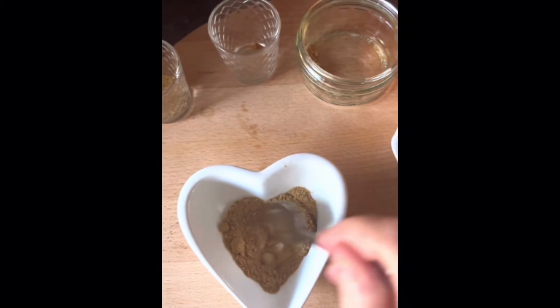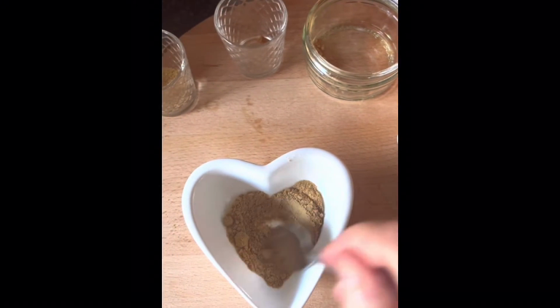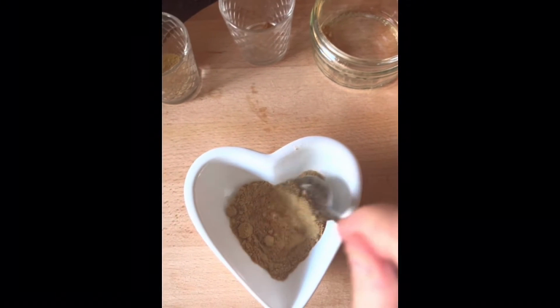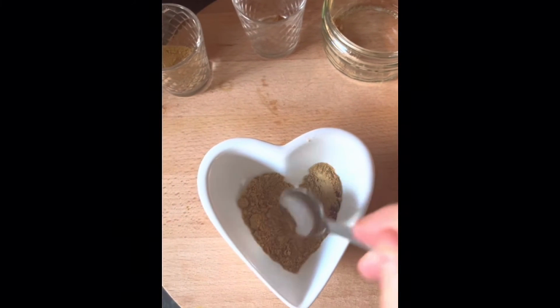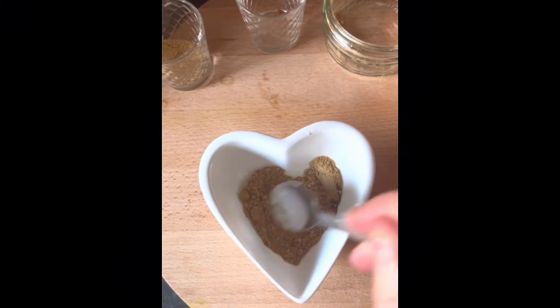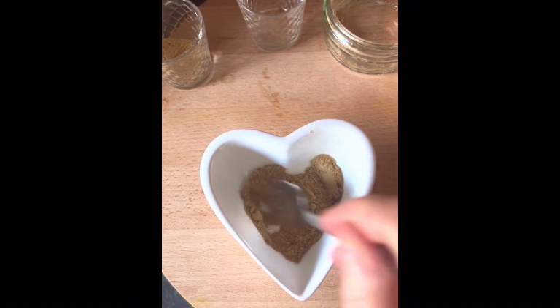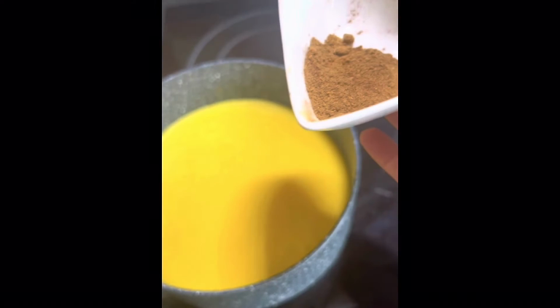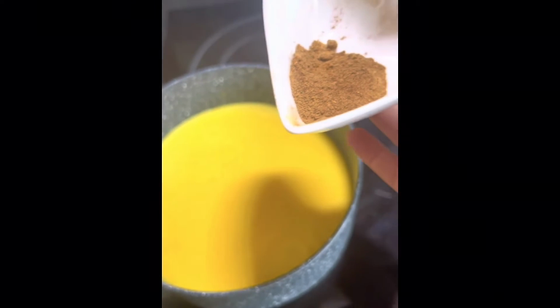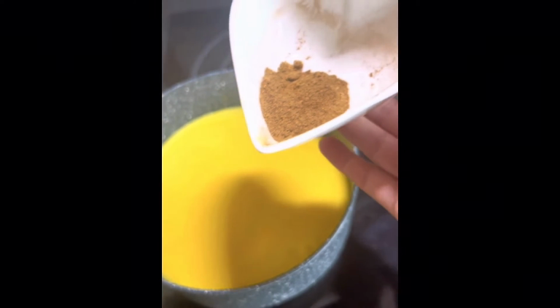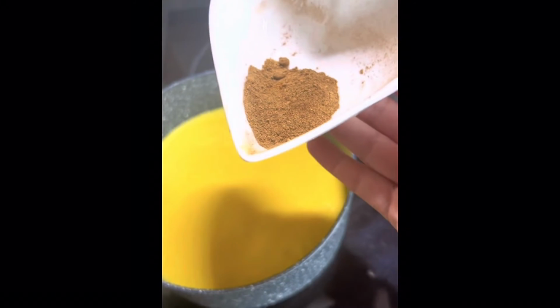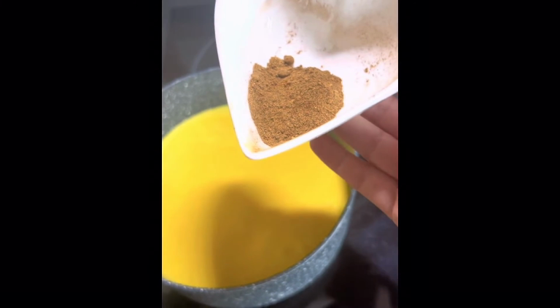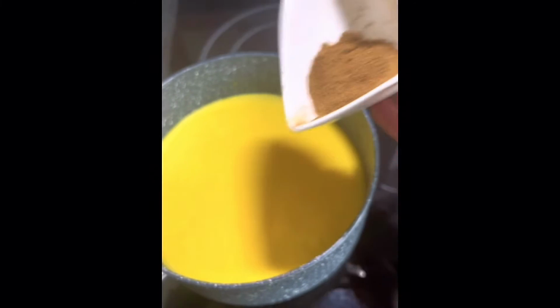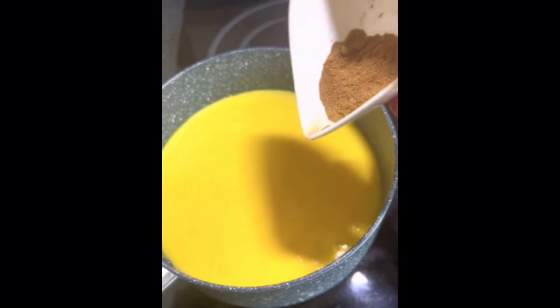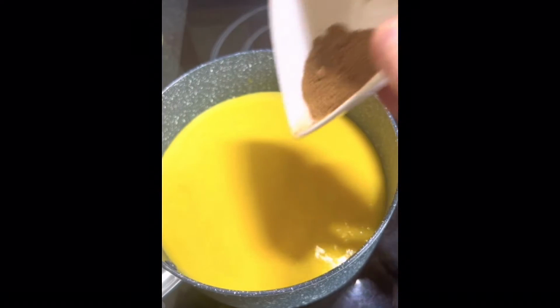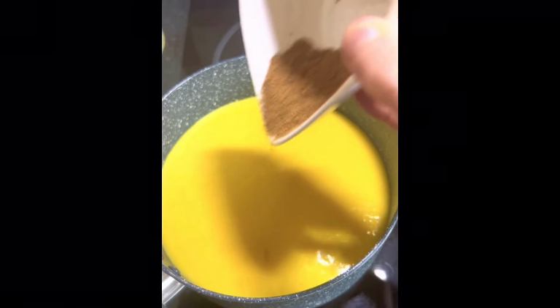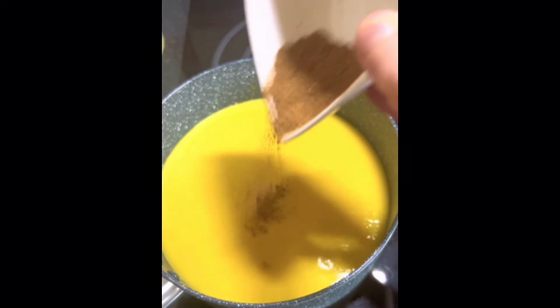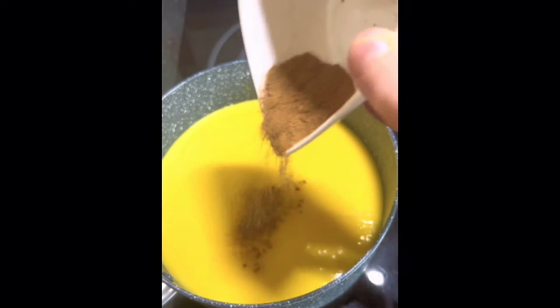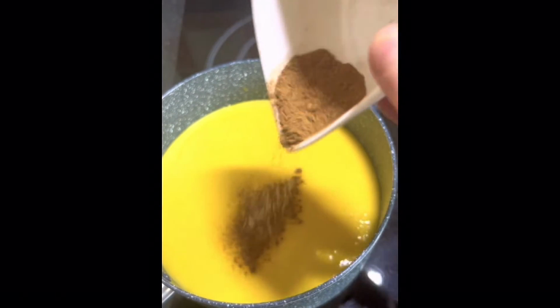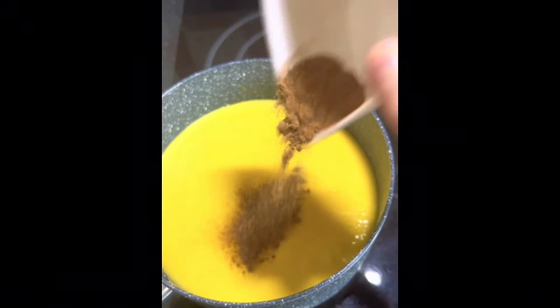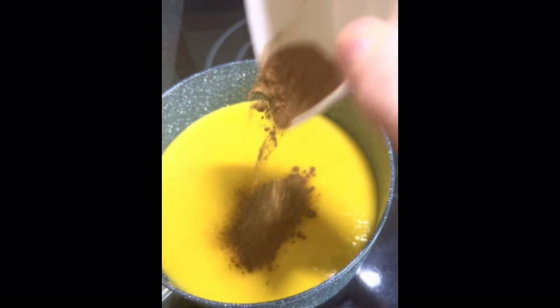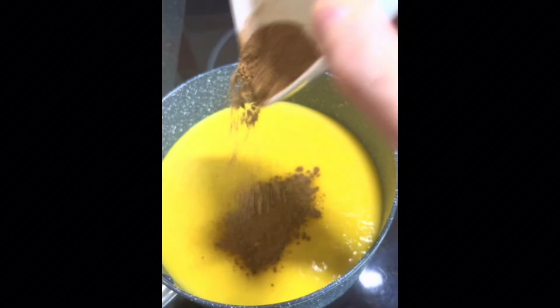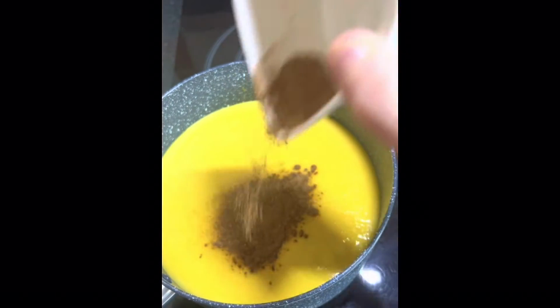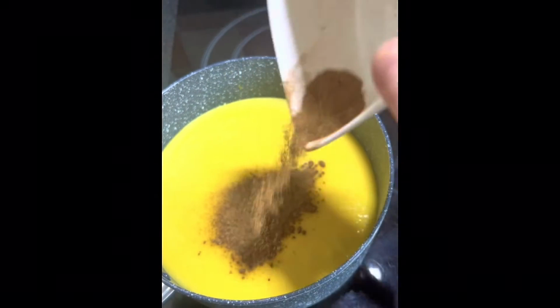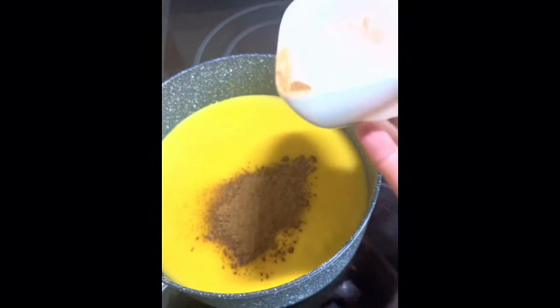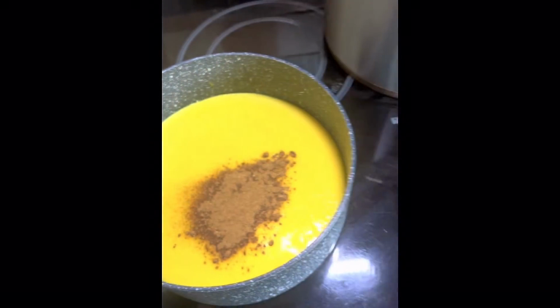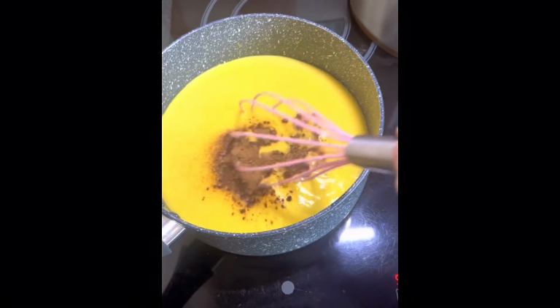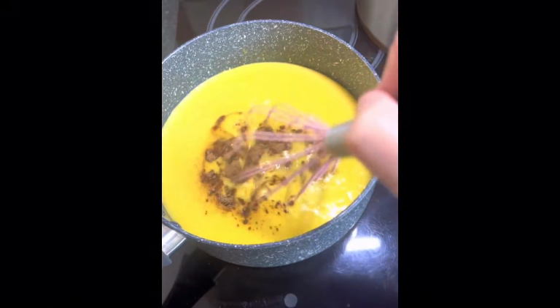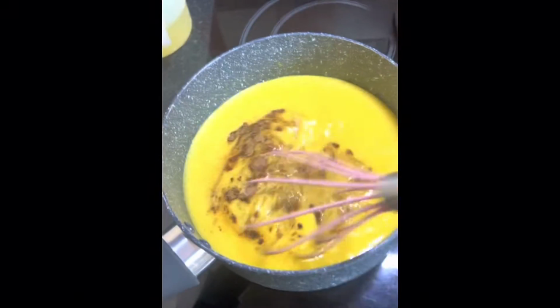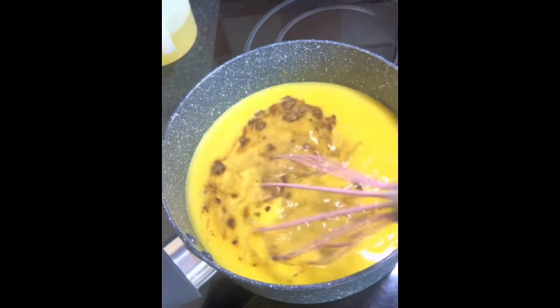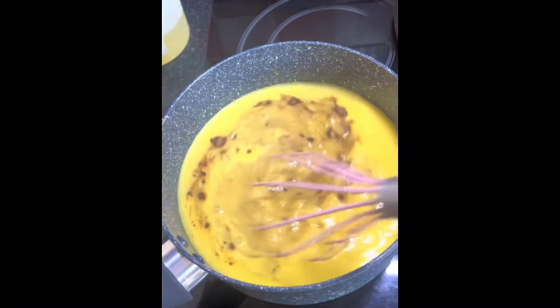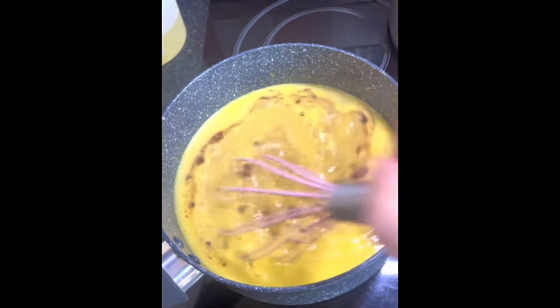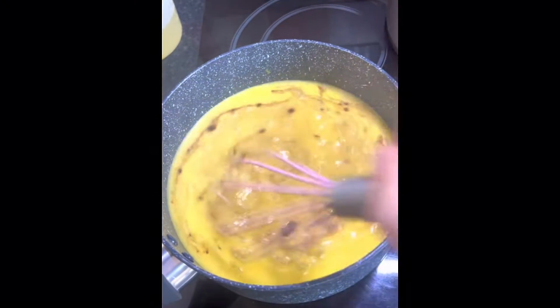Mix all the spices and then pour the spices into the liquid. Stir well.